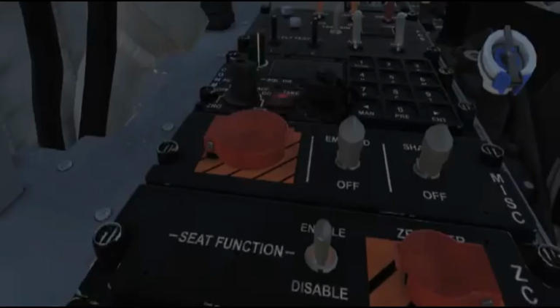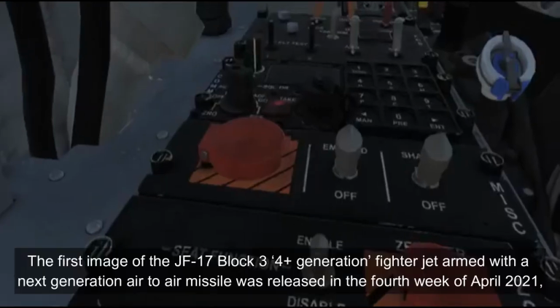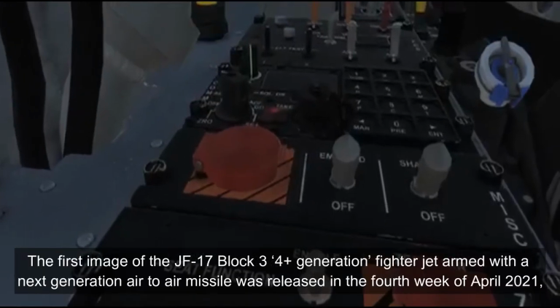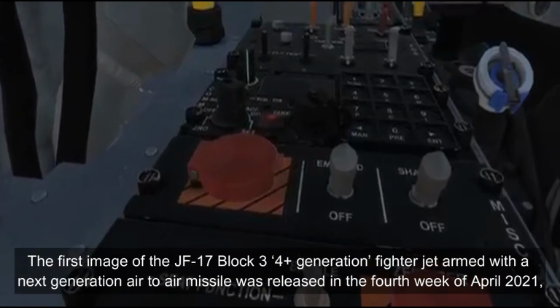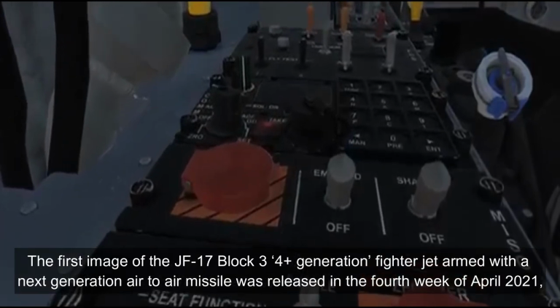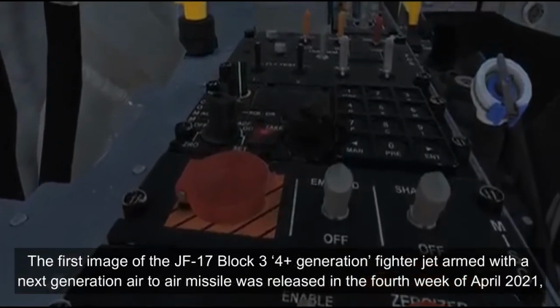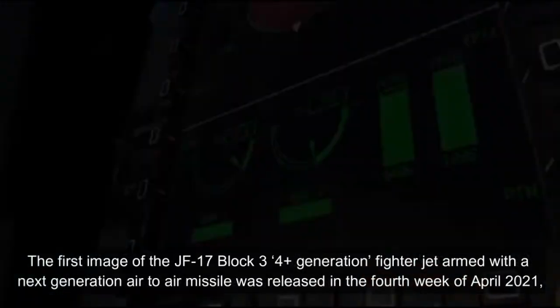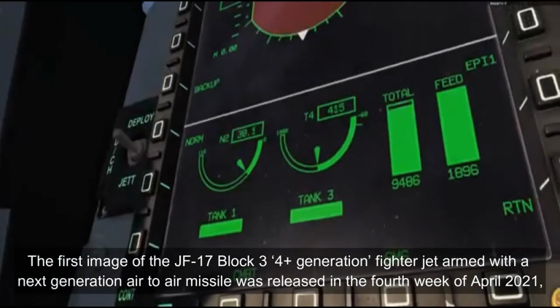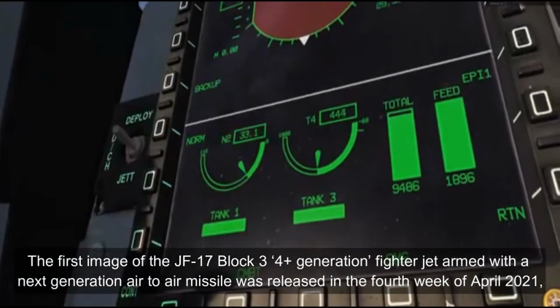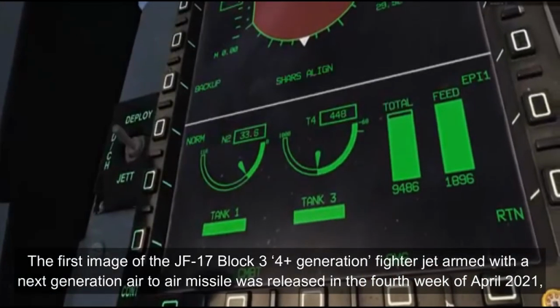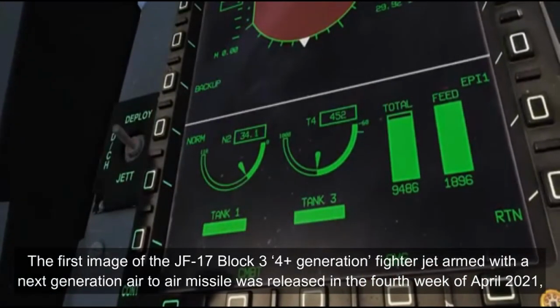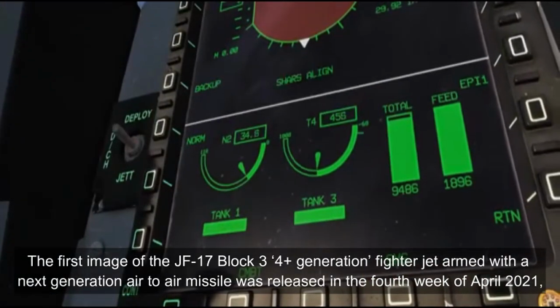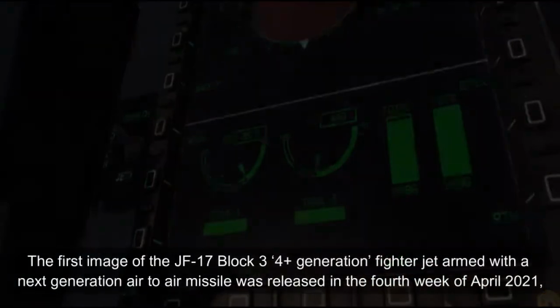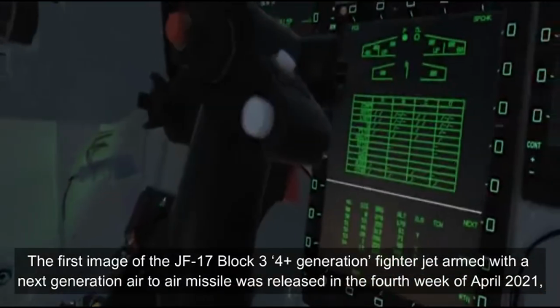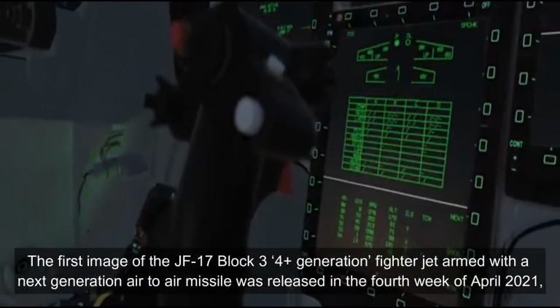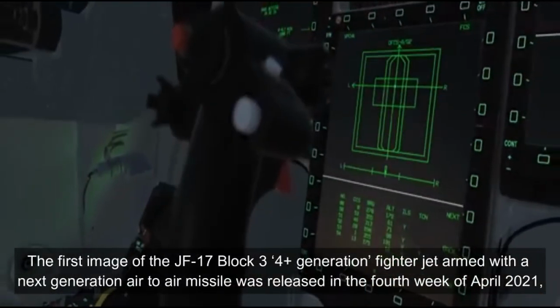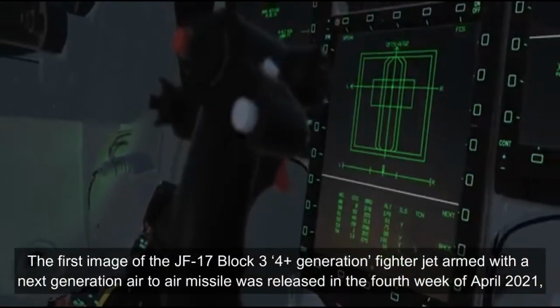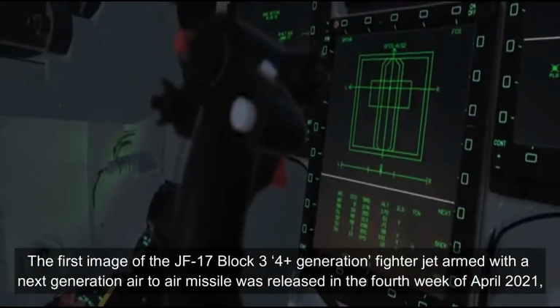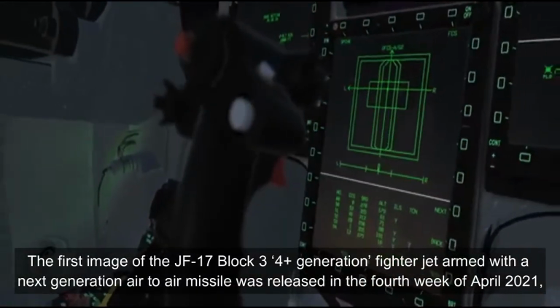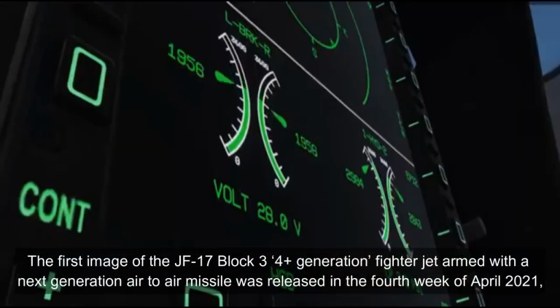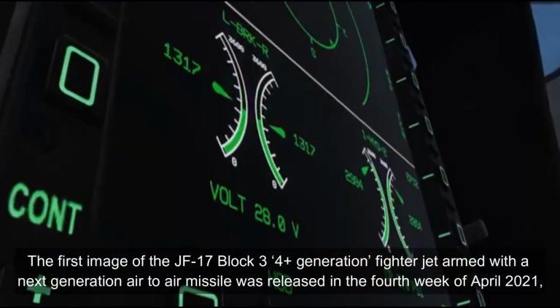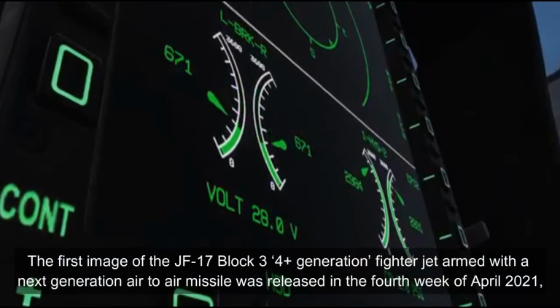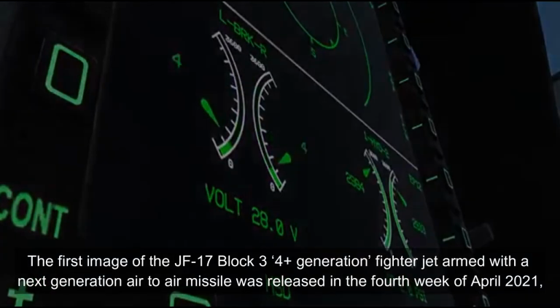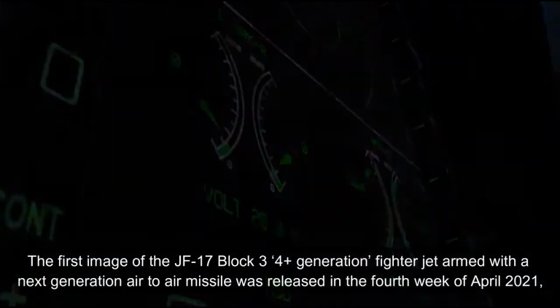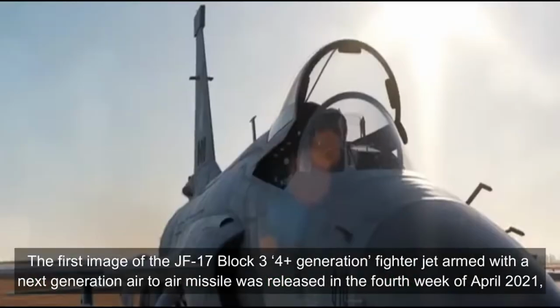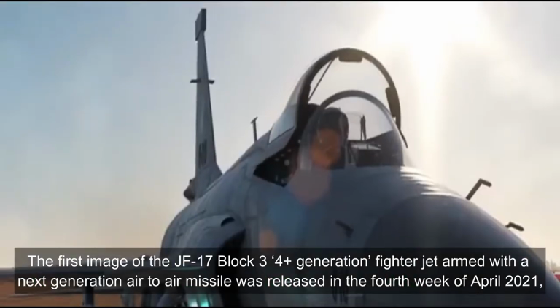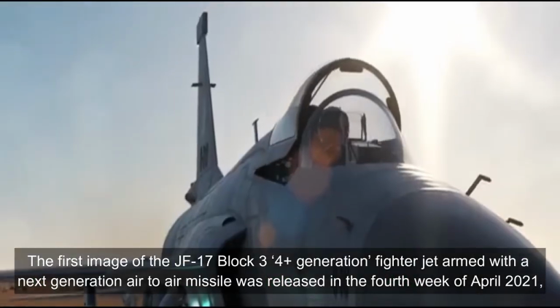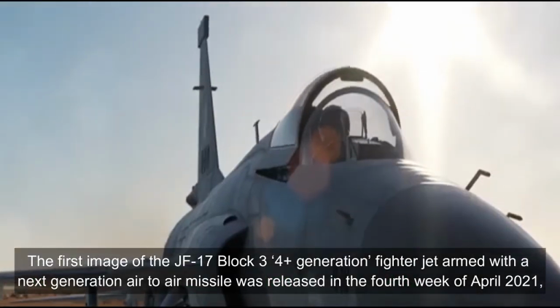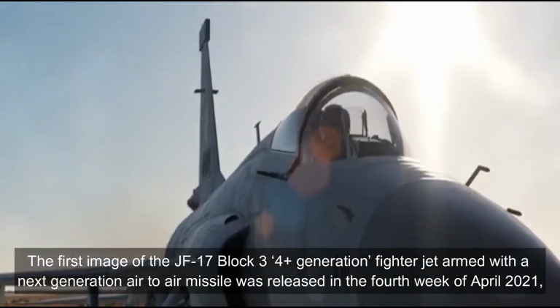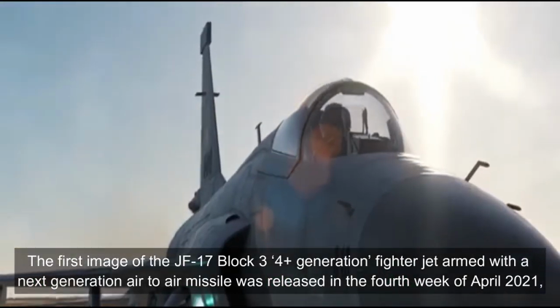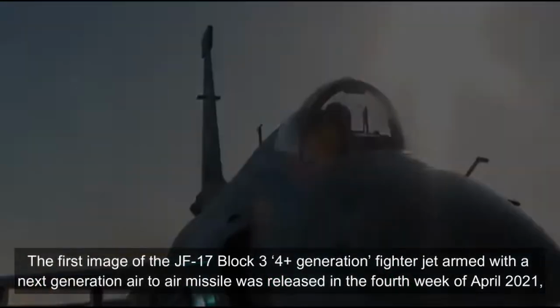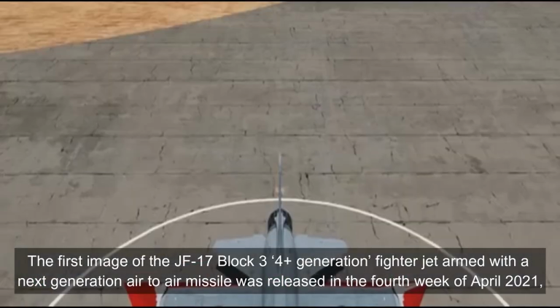The first image of JF-17 Block III, a 4th generation fighter jet, armed with a next-generation air-to-air missile, was released in the fourth week of April 2021.